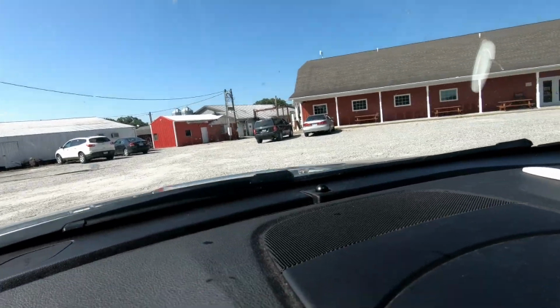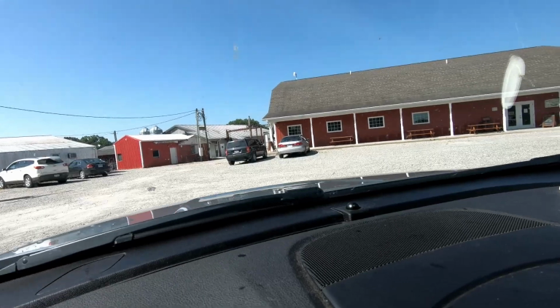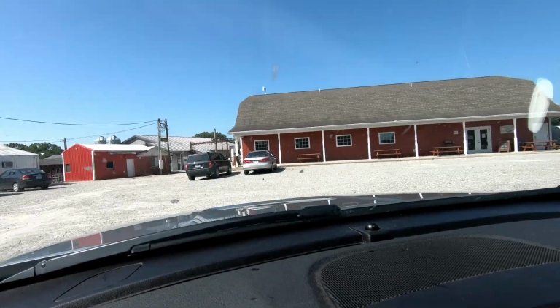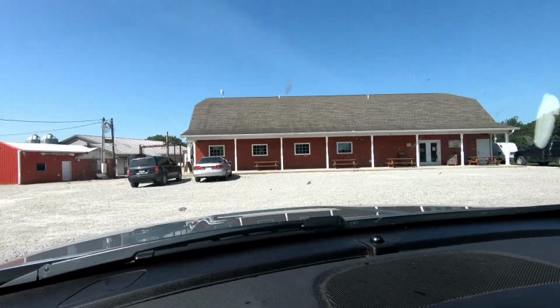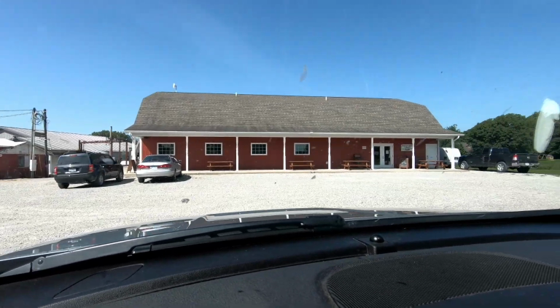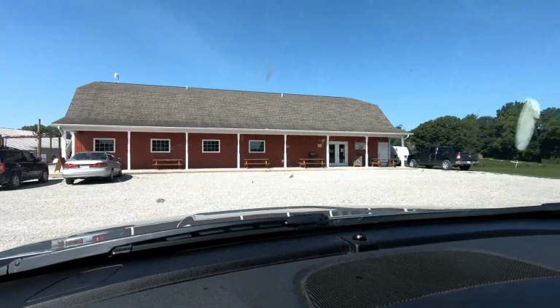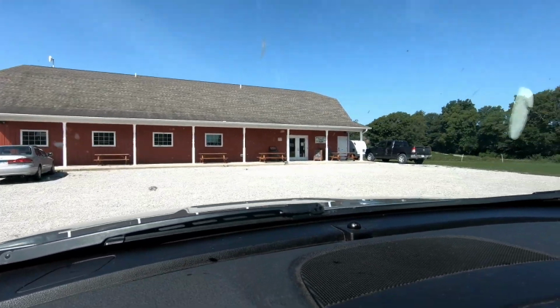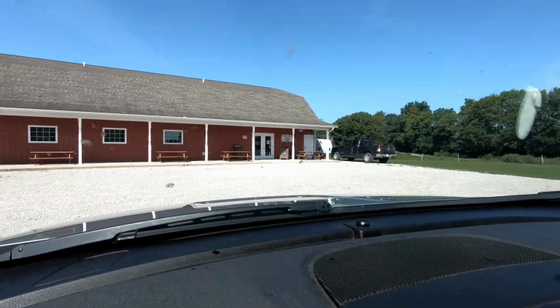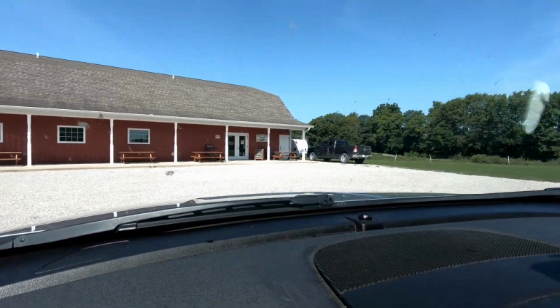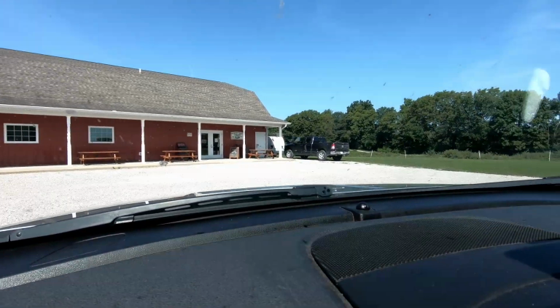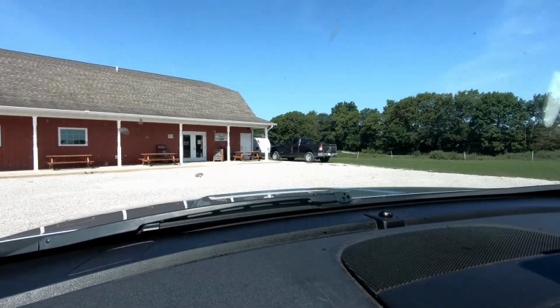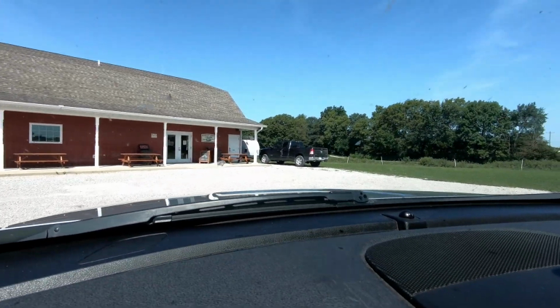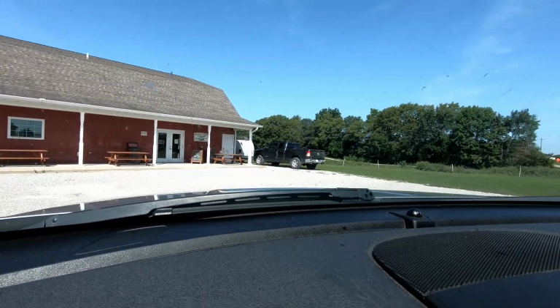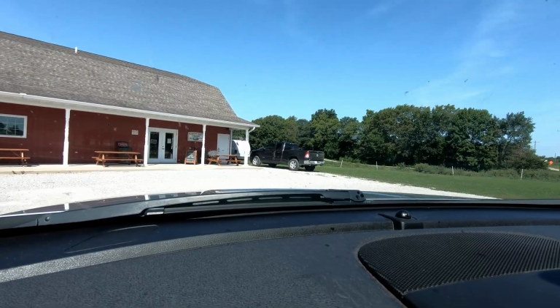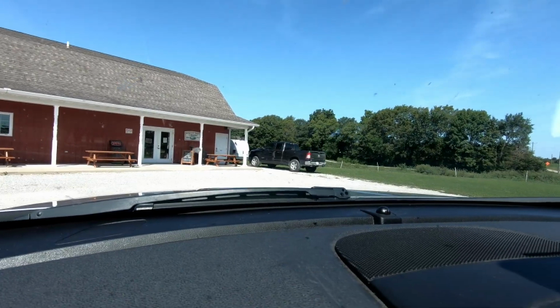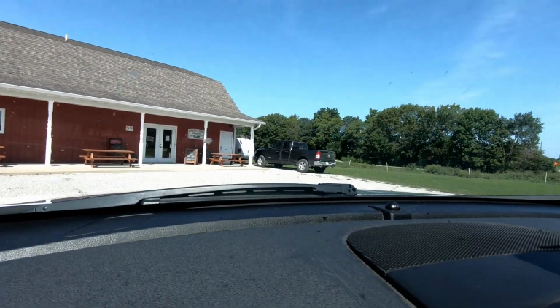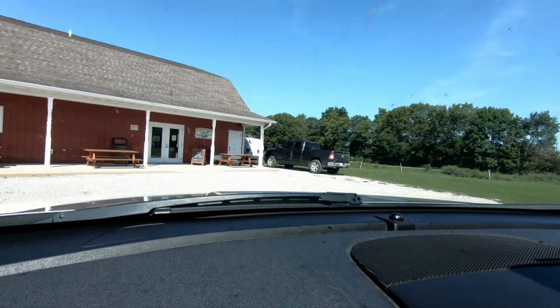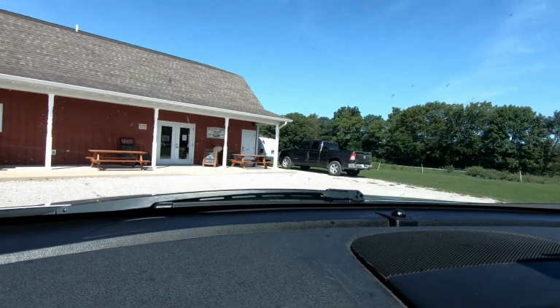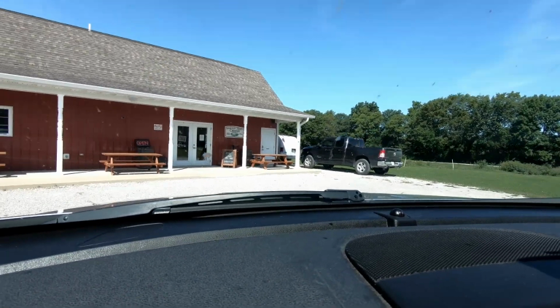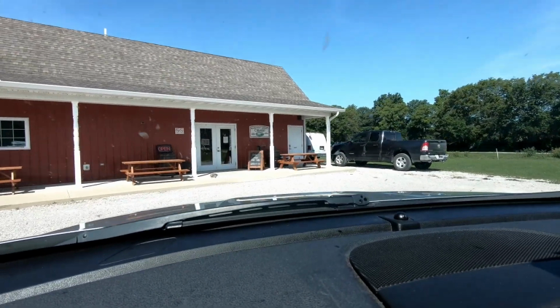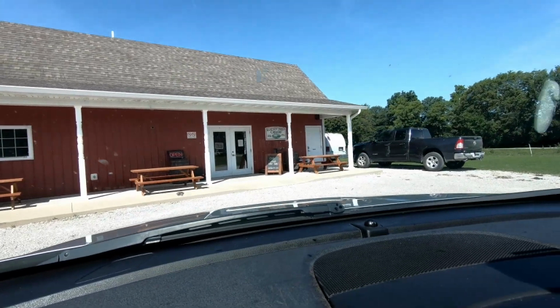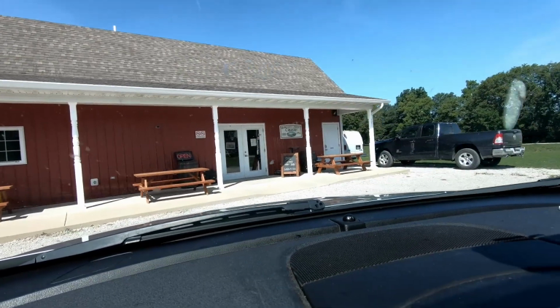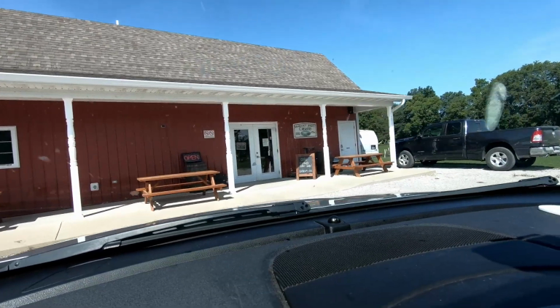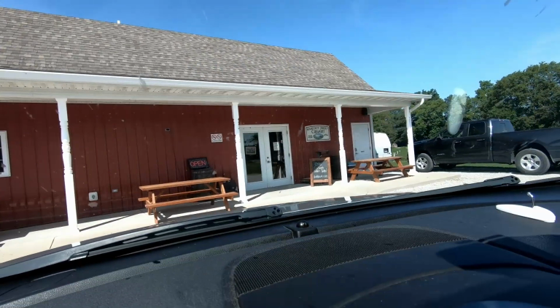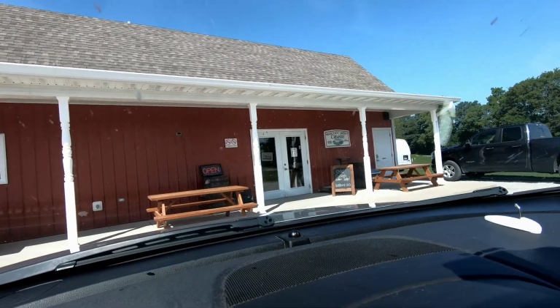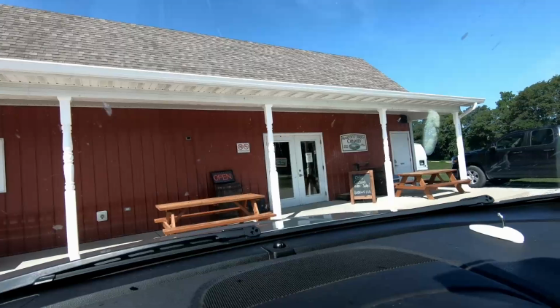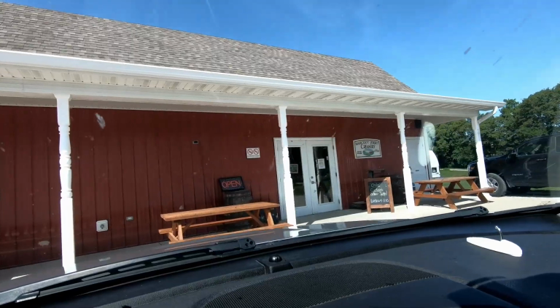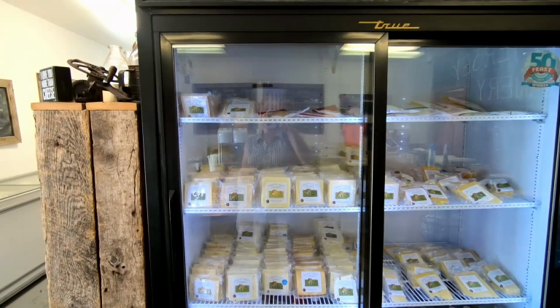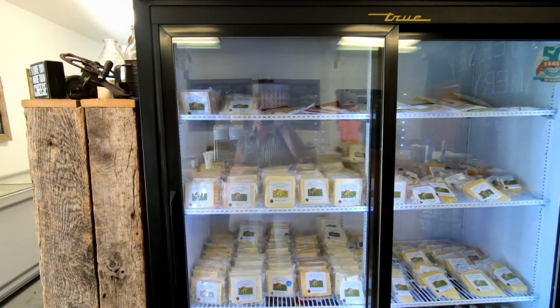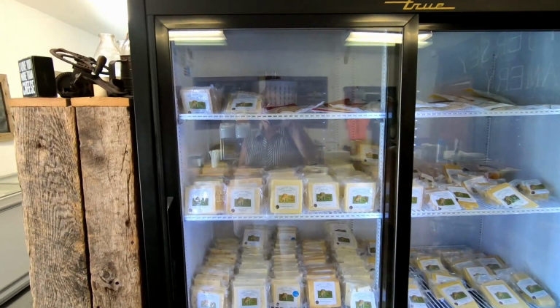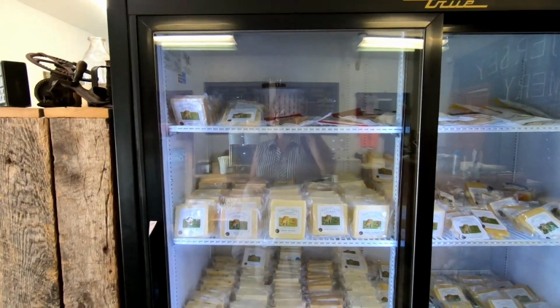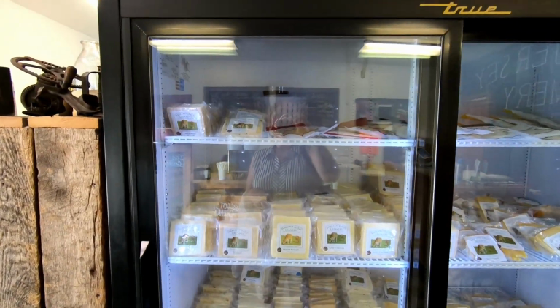Marcout Creamery was started in March of 2010, with sustainability being a key component in producing cheese, raising the herd, and facility design. All of the cheese is made from their herd of Jersey cattle.